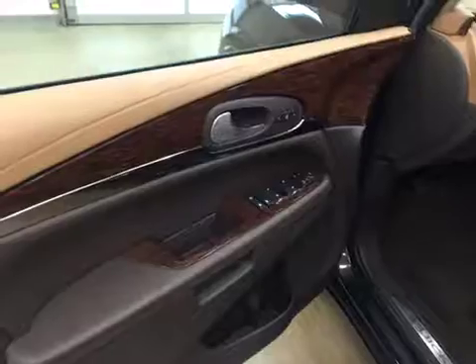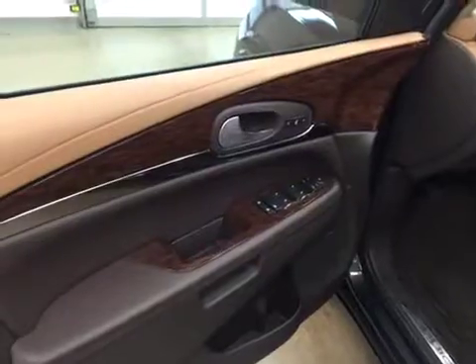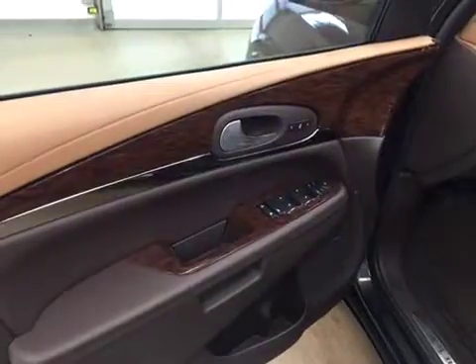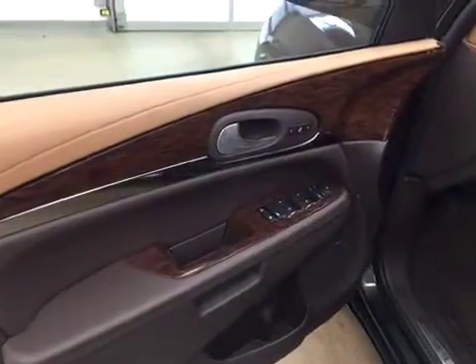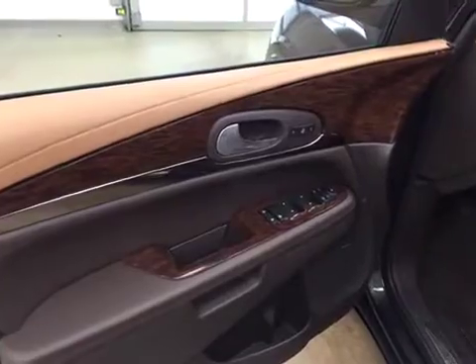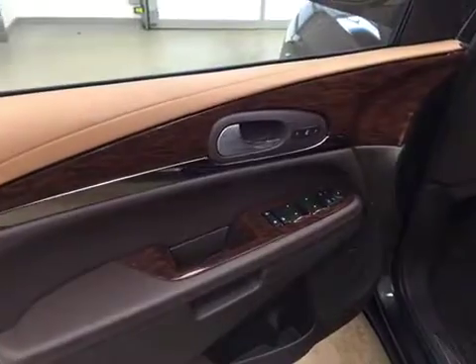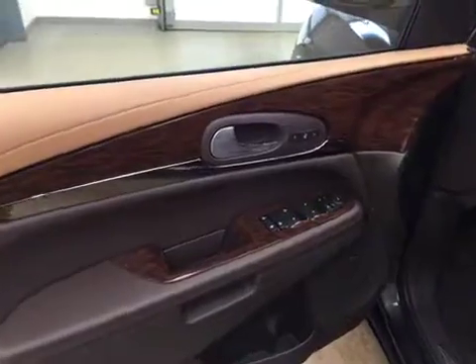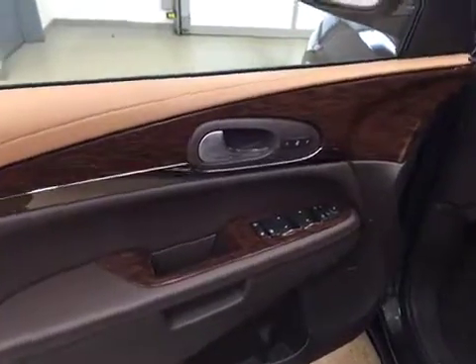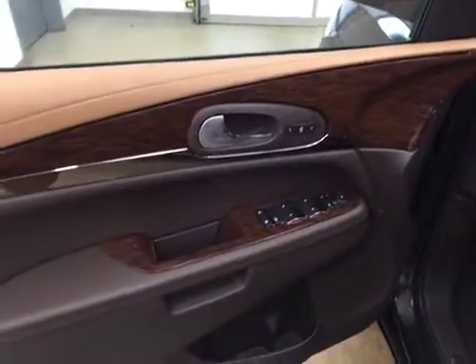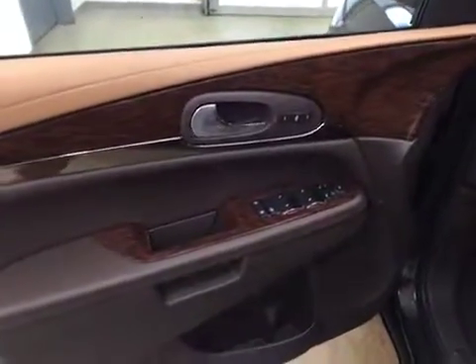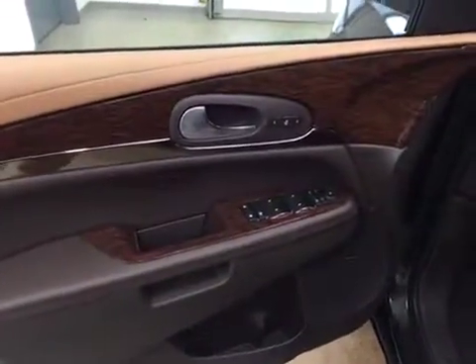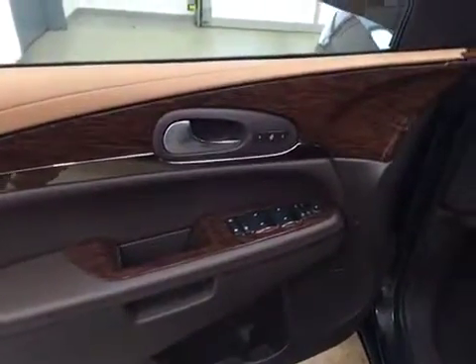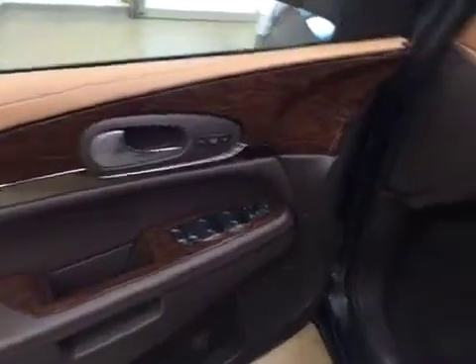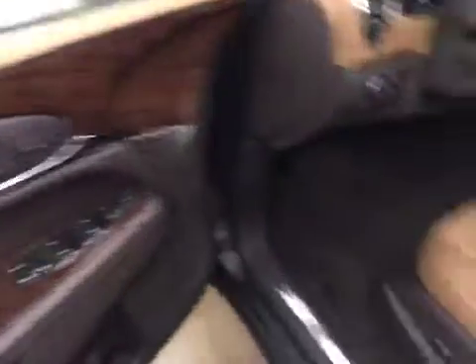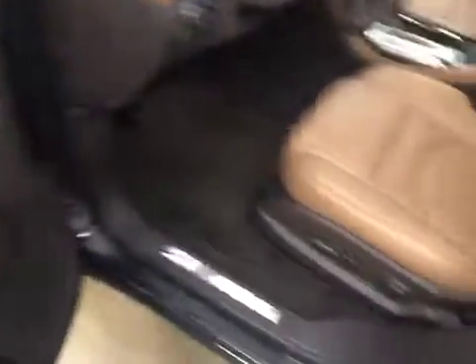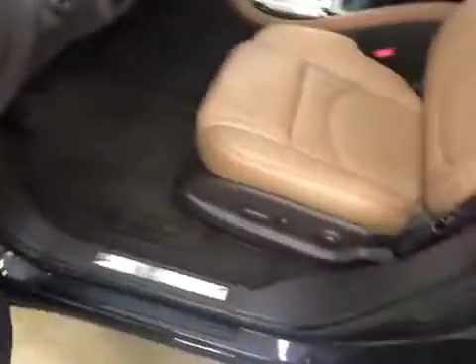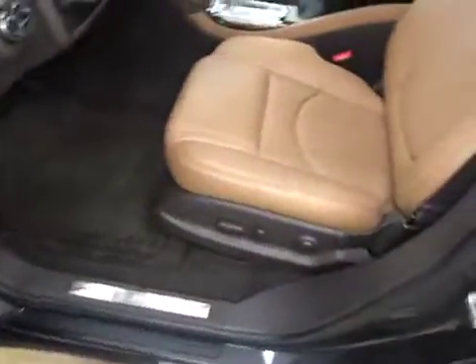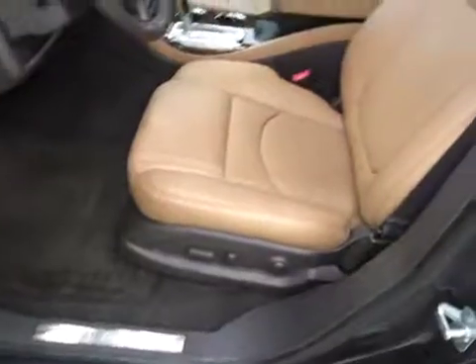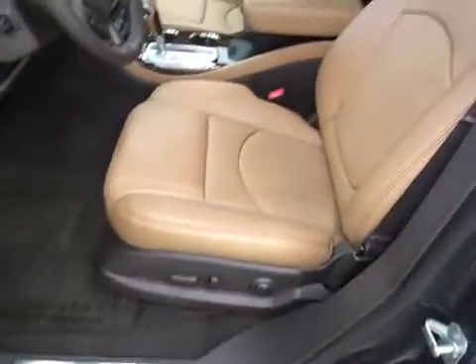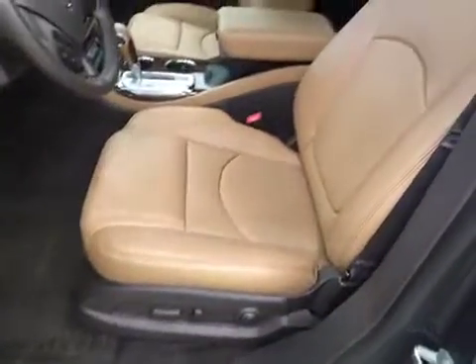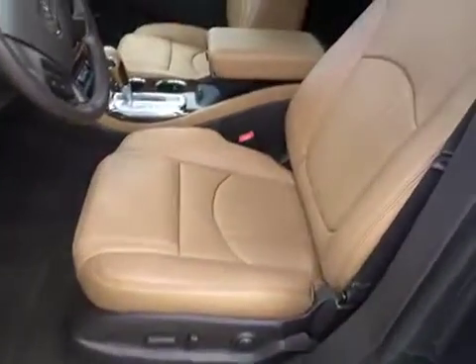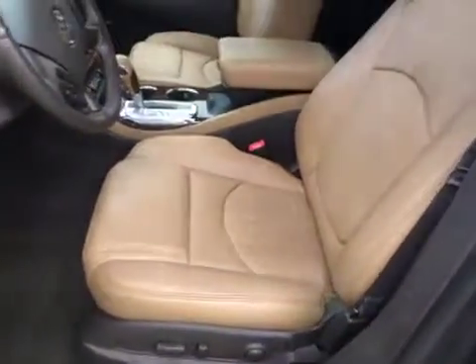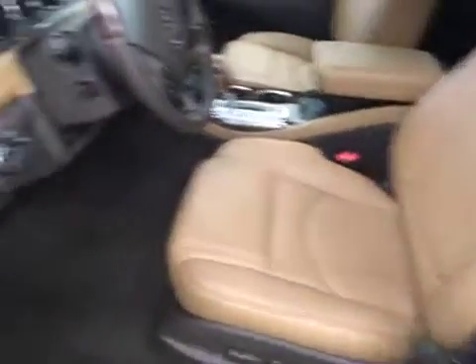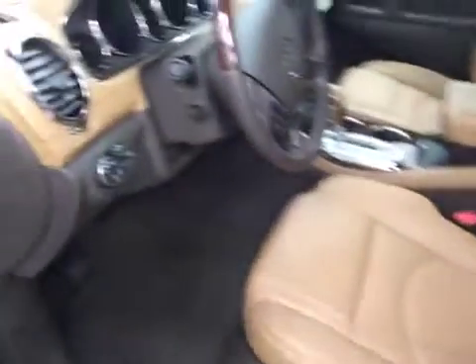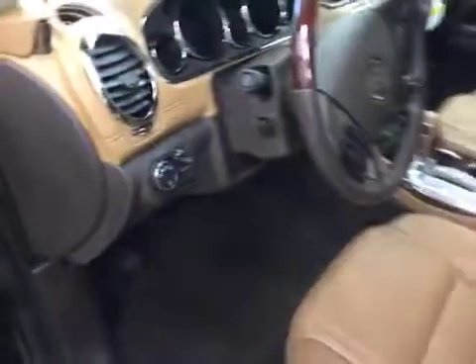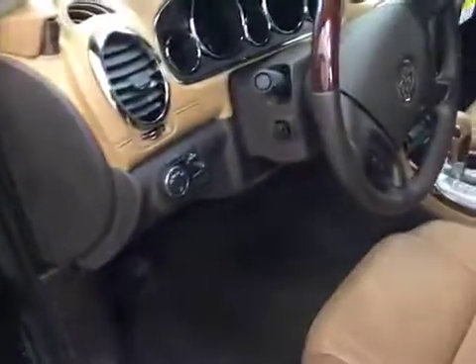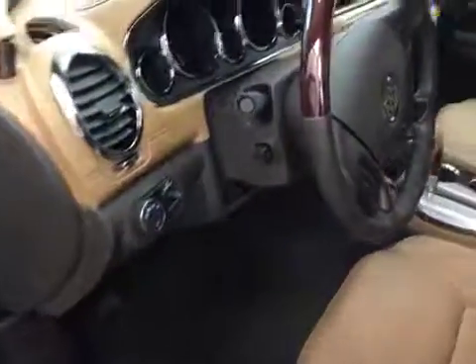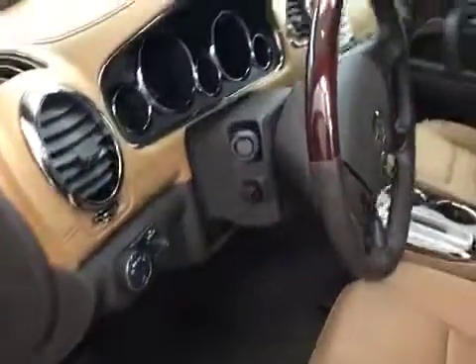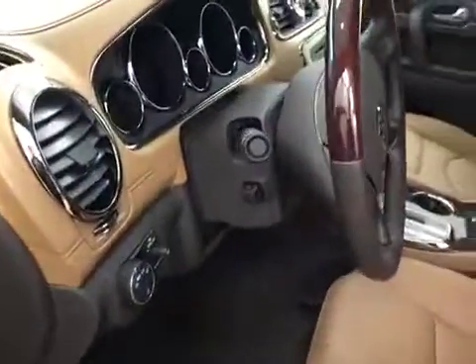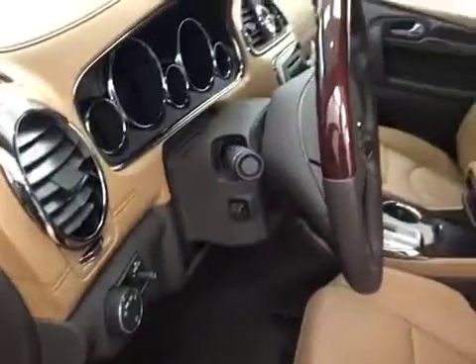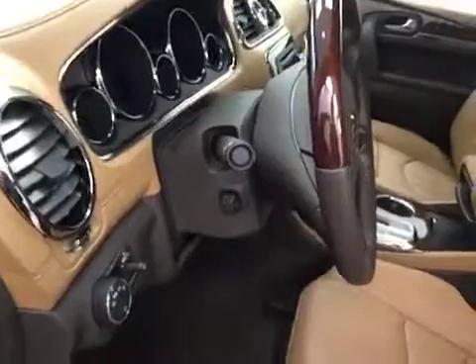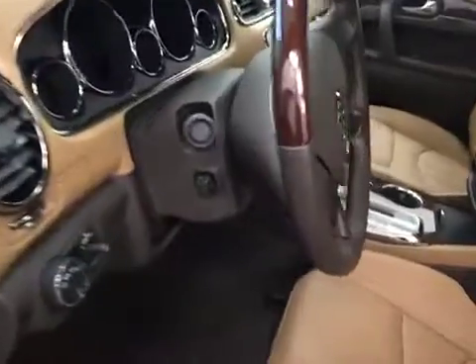Interior options include power windows, locks and mirrors, power folding mirrors, memory seats, premium audio system, wood grain trim, power seats with lumbar support, leather wrapped interior, light controls, and power tilt and telescopic steering wheel.